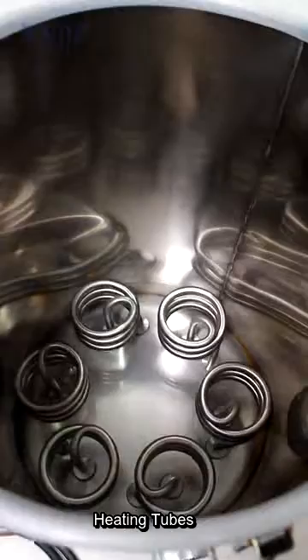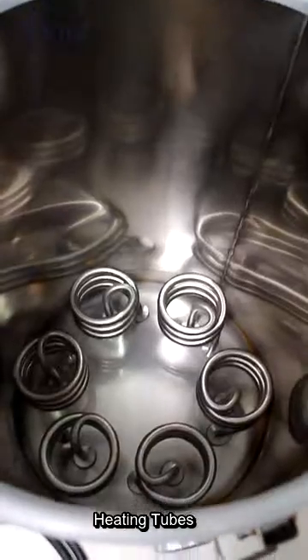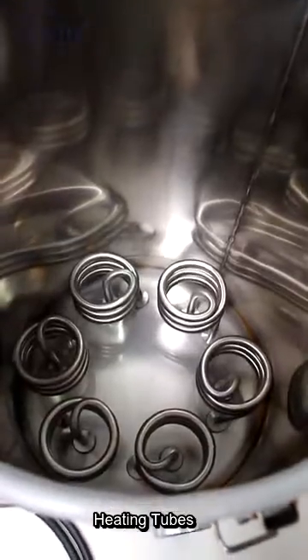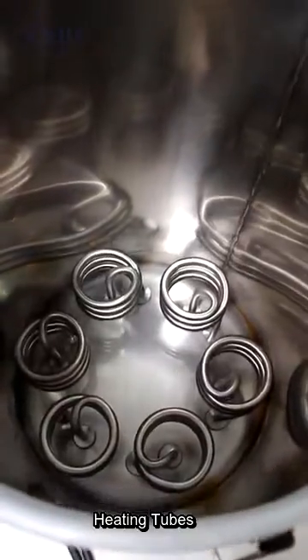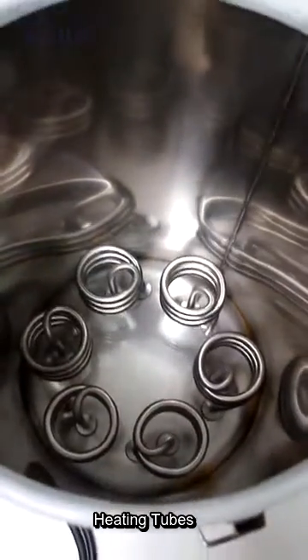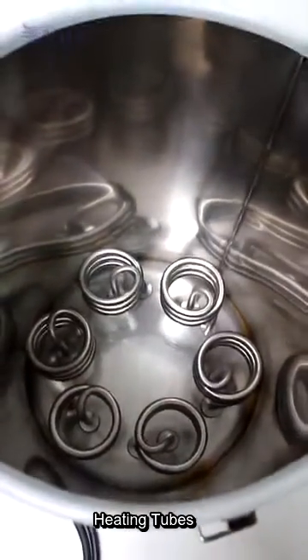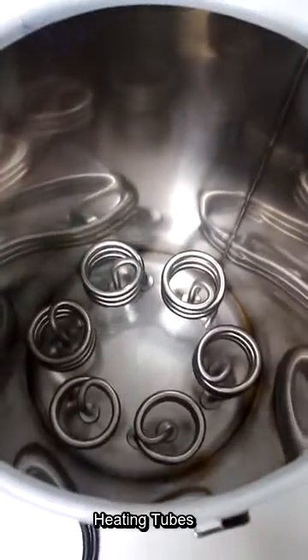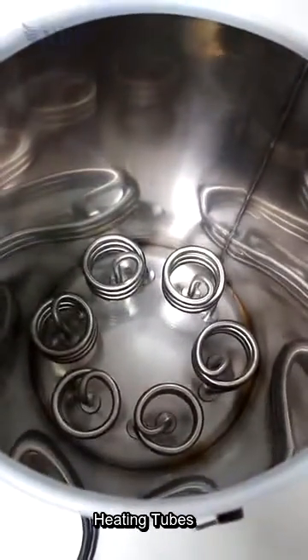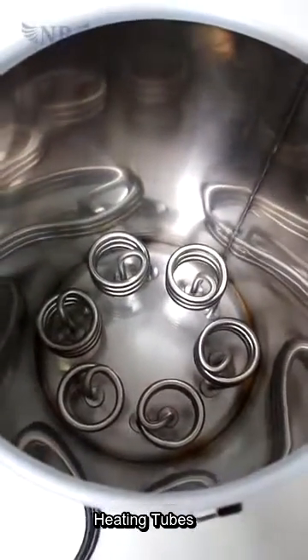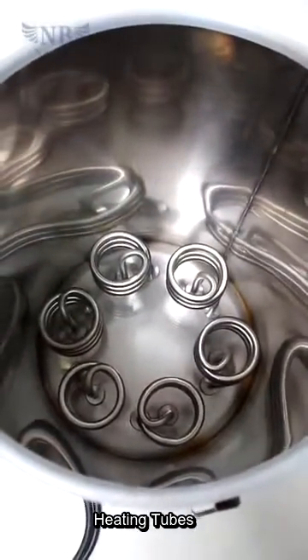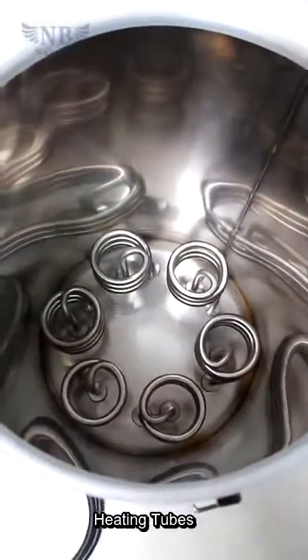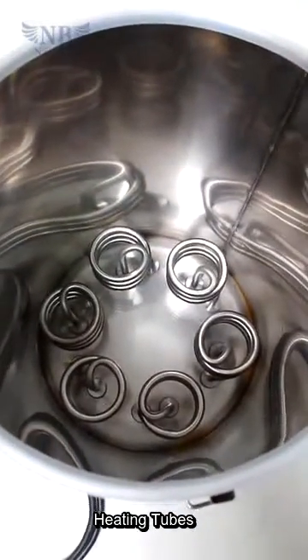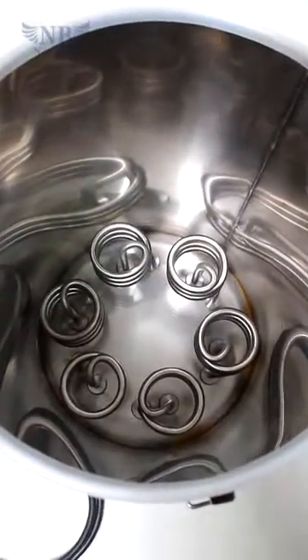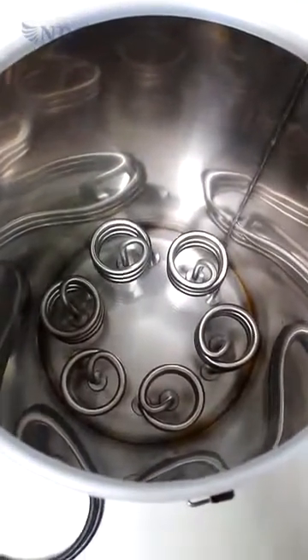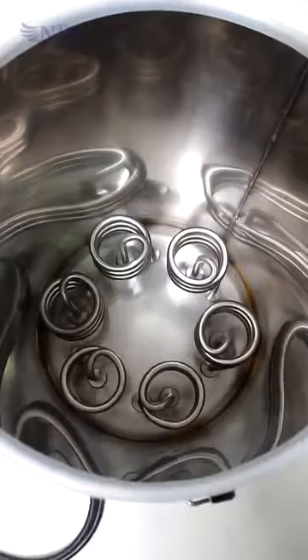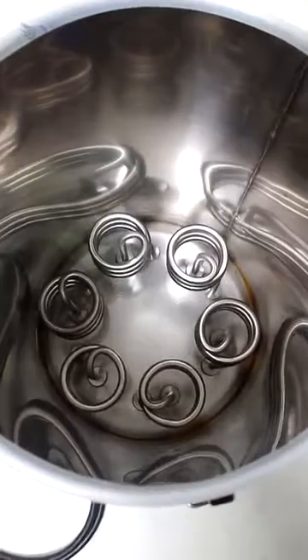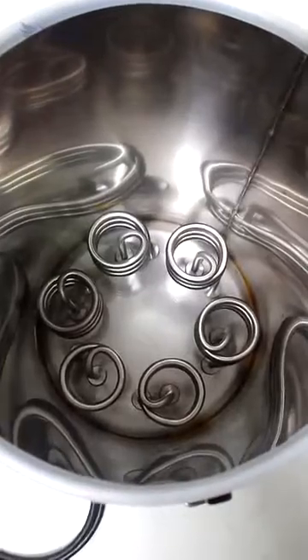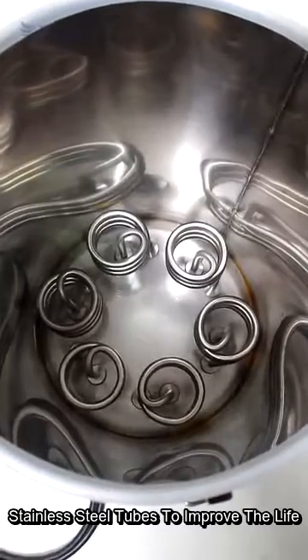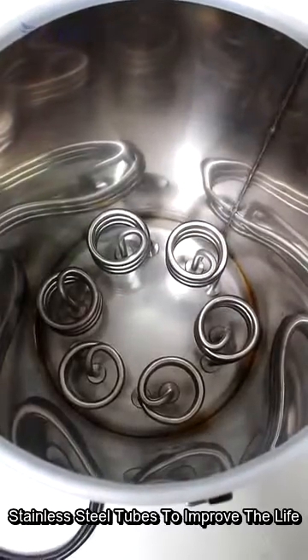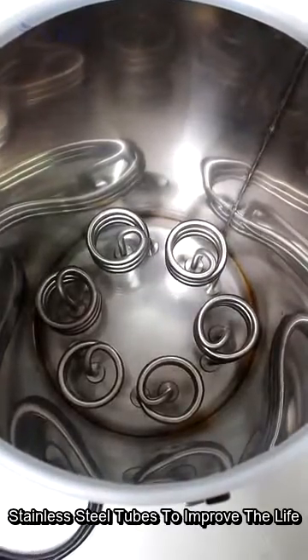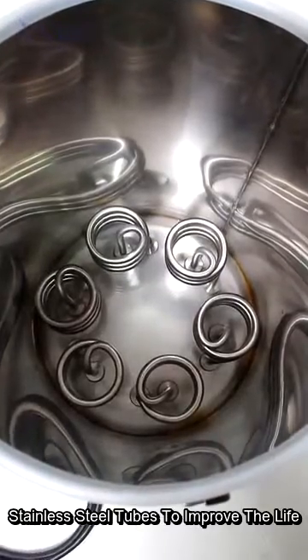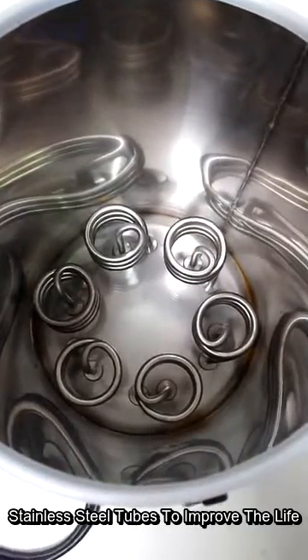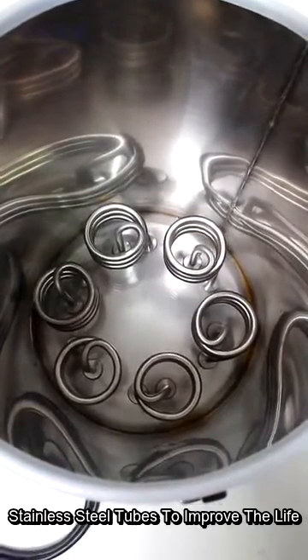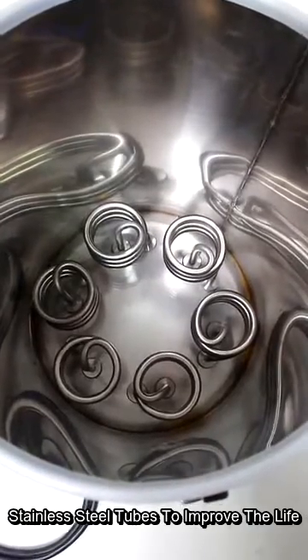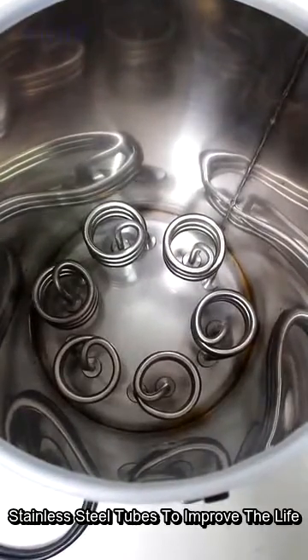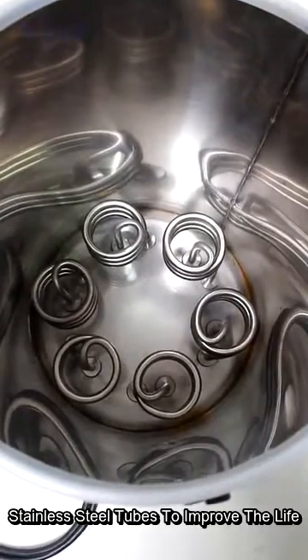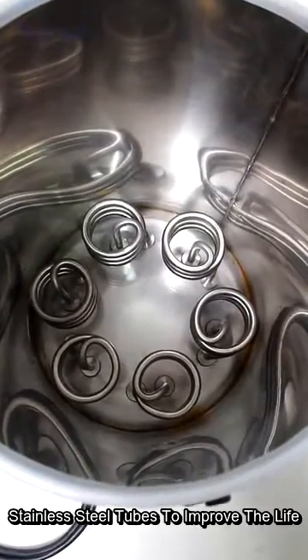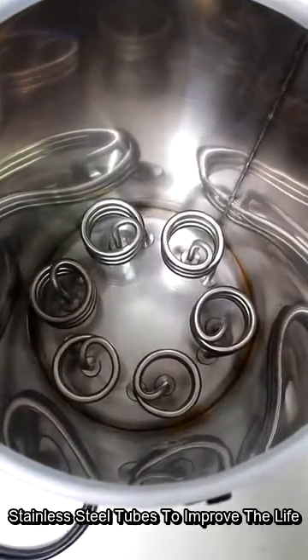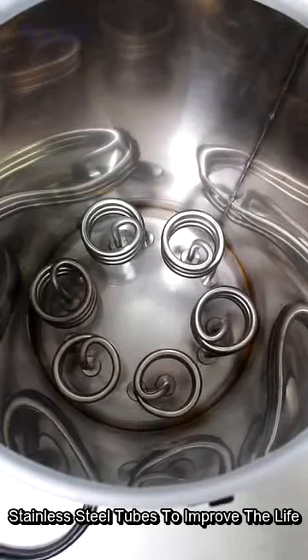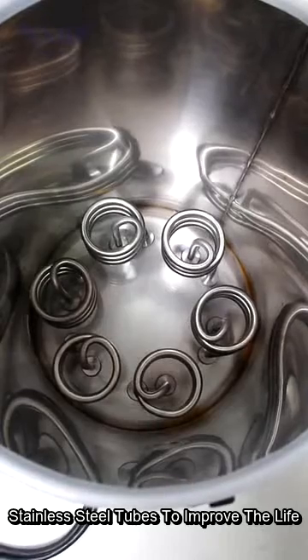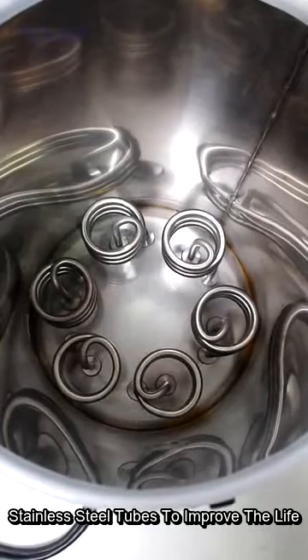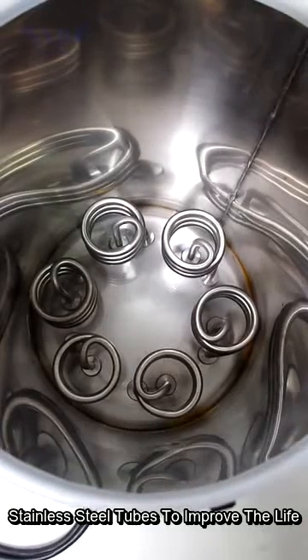Inside this chamber, you can clearly see the heating tube inside. It is also made of stainless steel, which can improve the life of the whole machine.